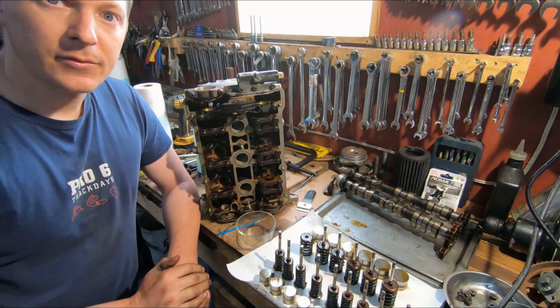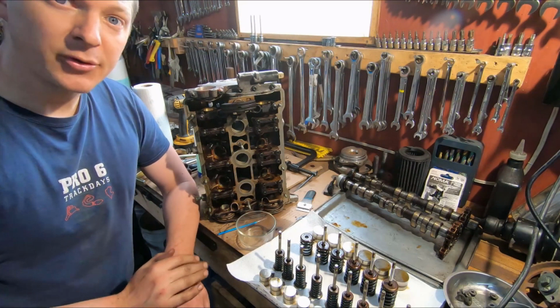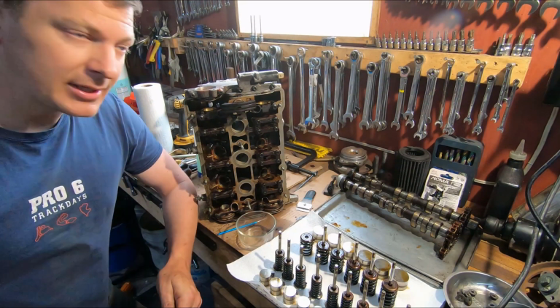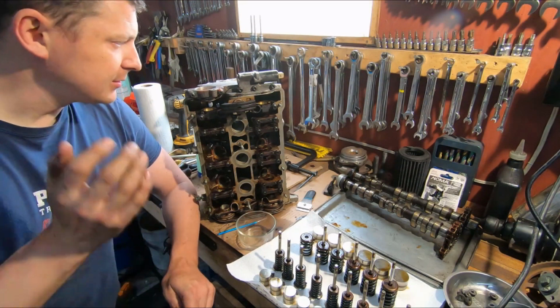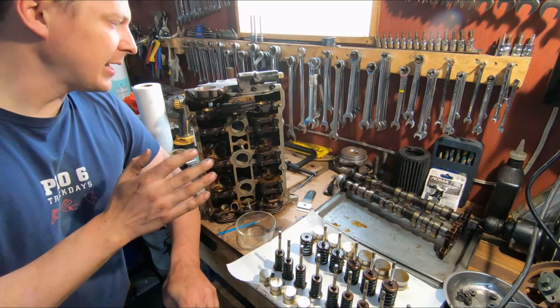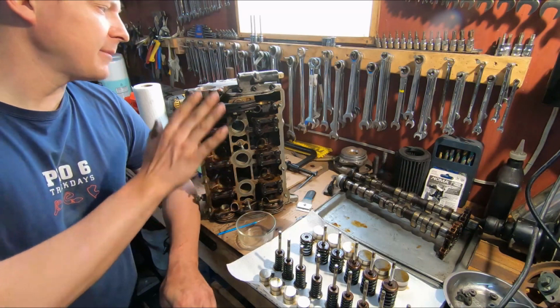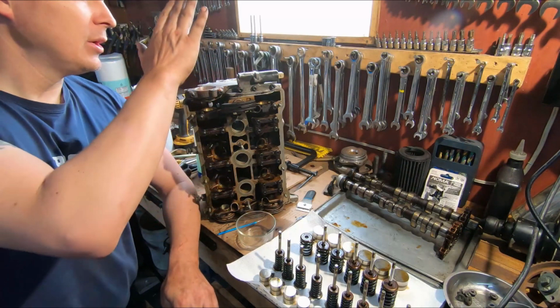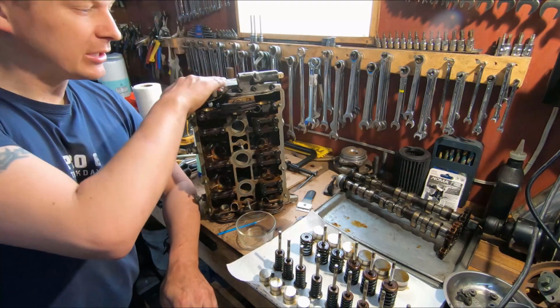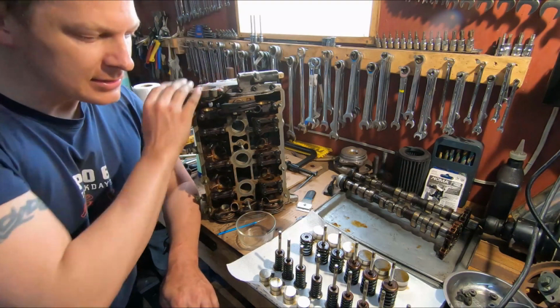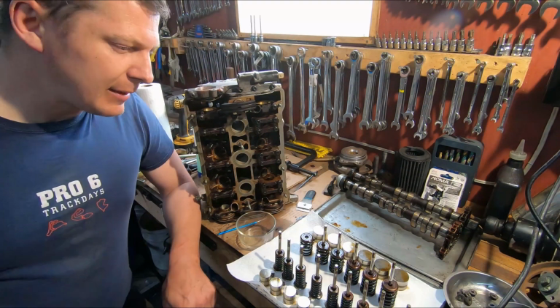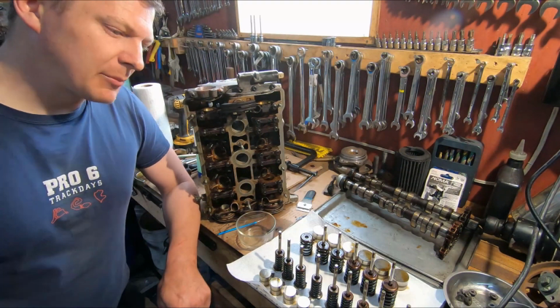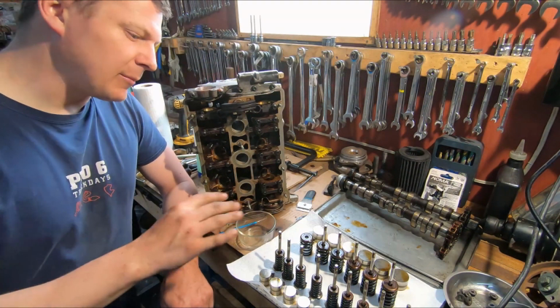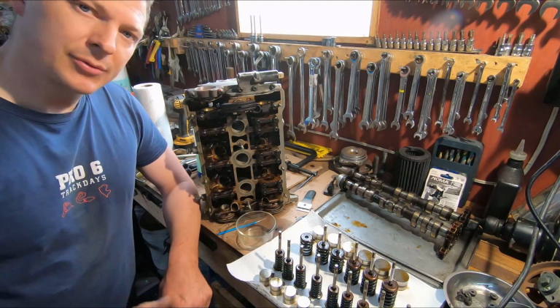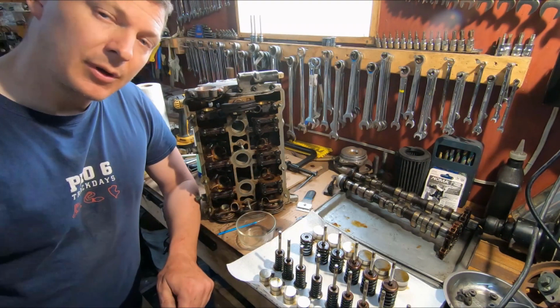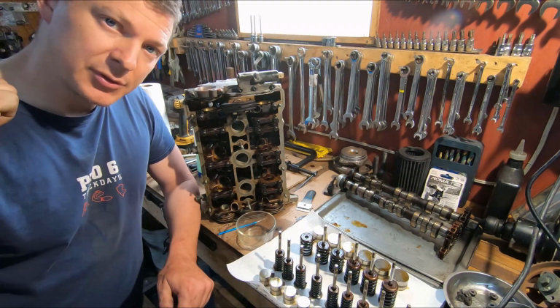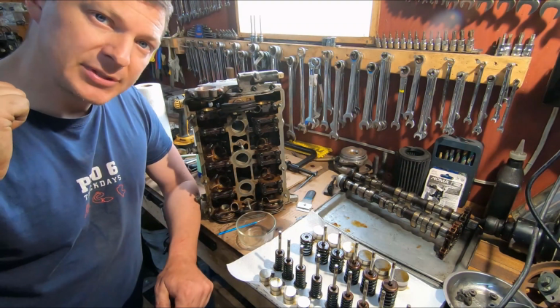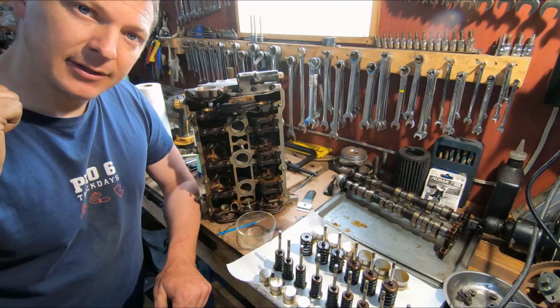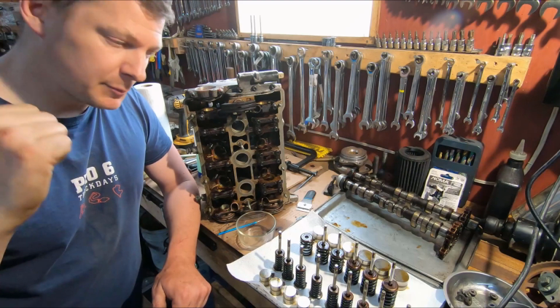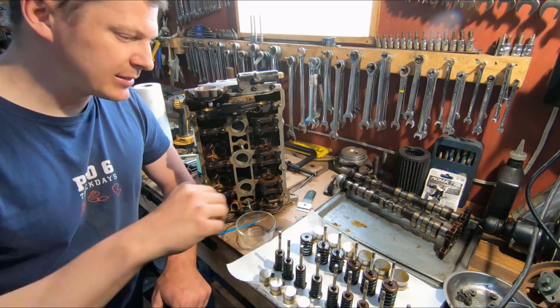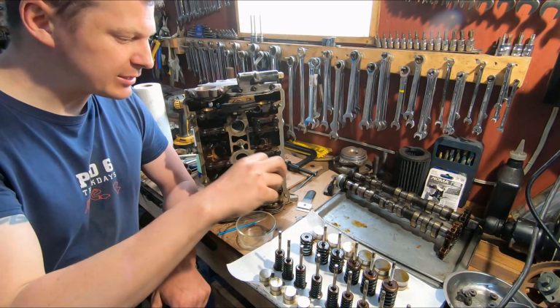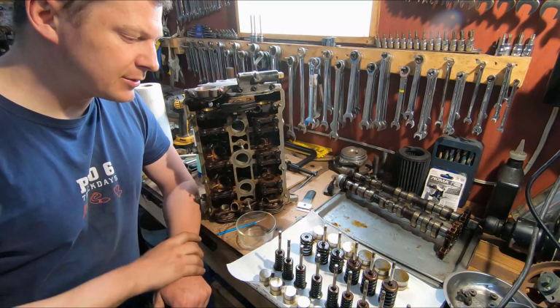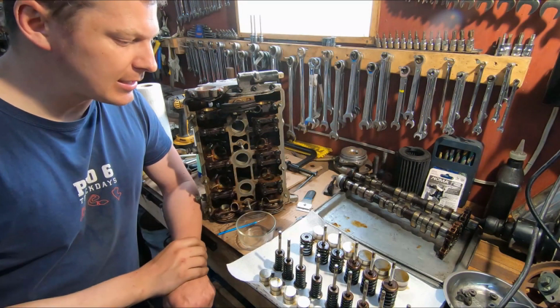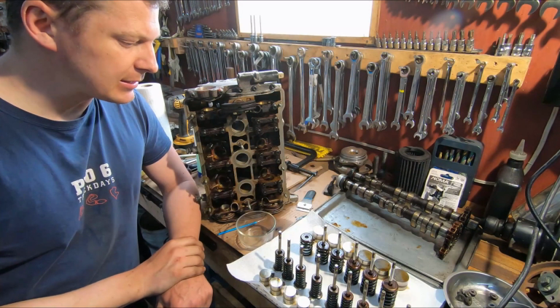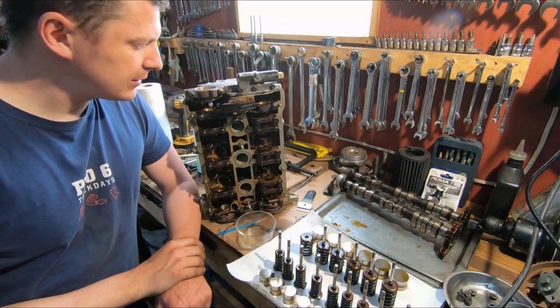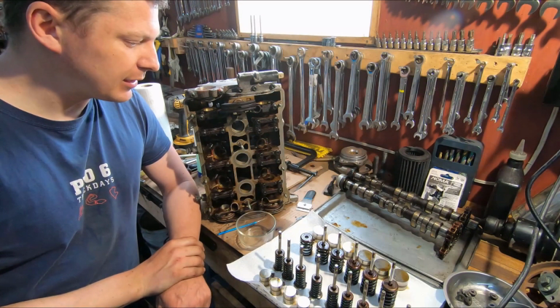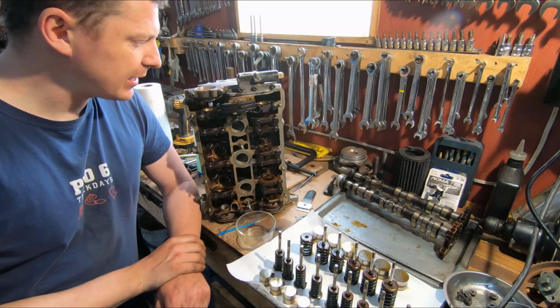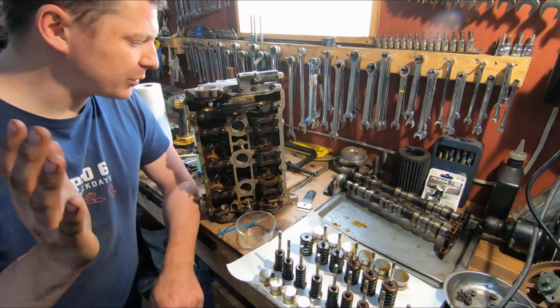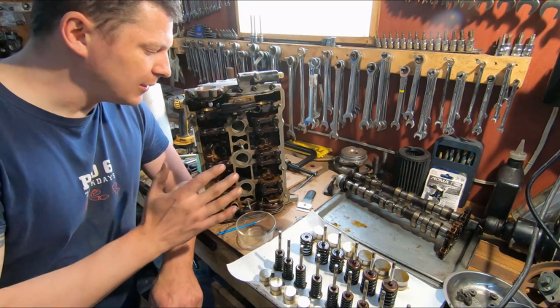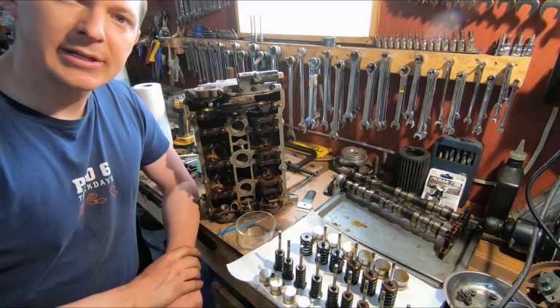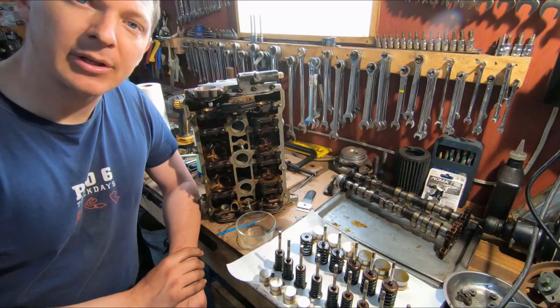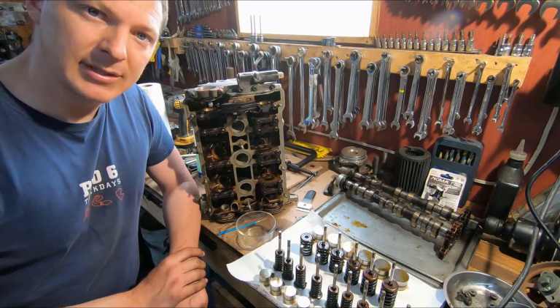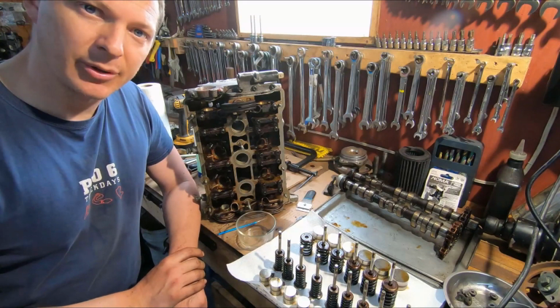Thanks for watching guys. Tune in next time — I'm going to clean all this up, get my parts ready, get those Super Tech springs and retainers and everything set up so that we can reassemble and put these heads on the motor.